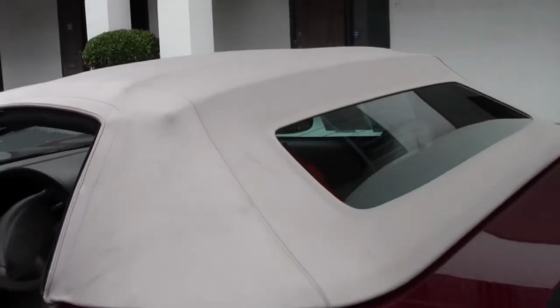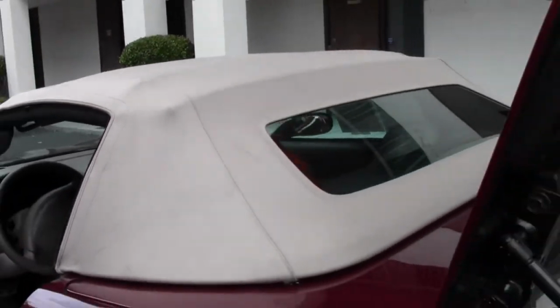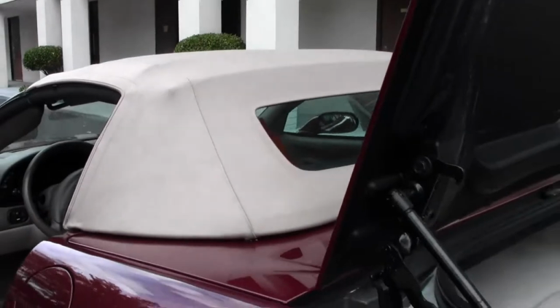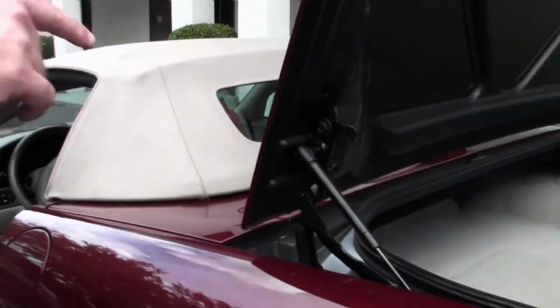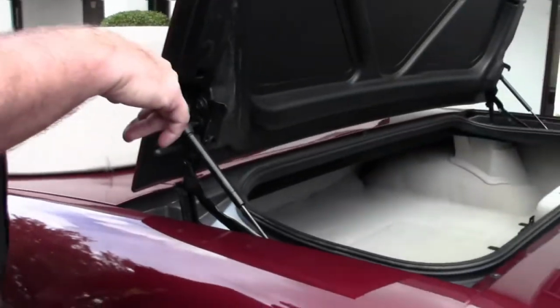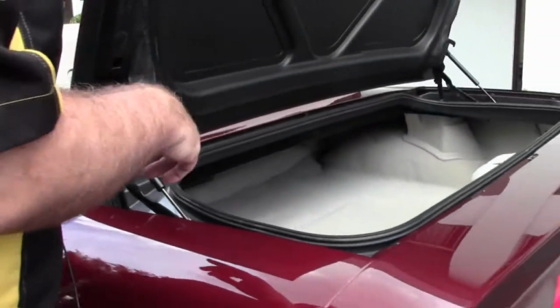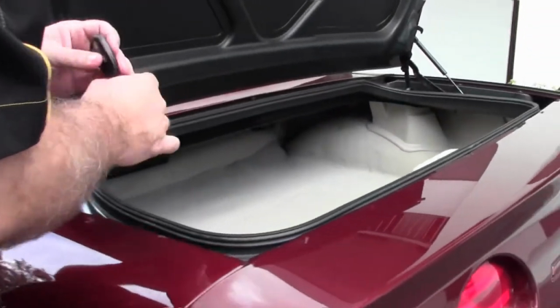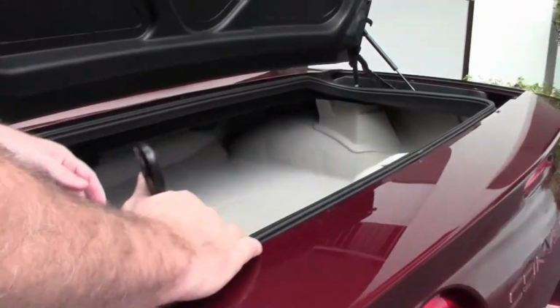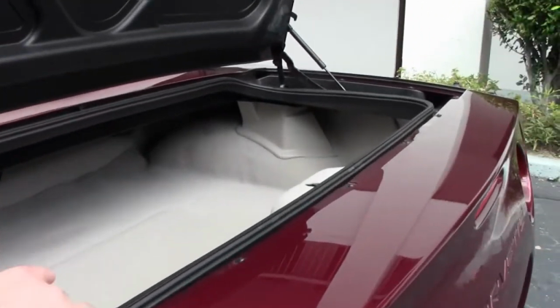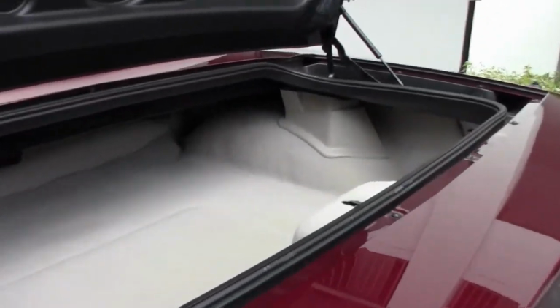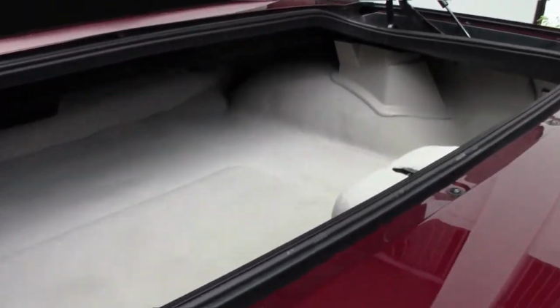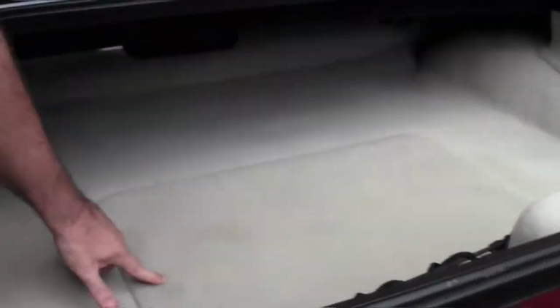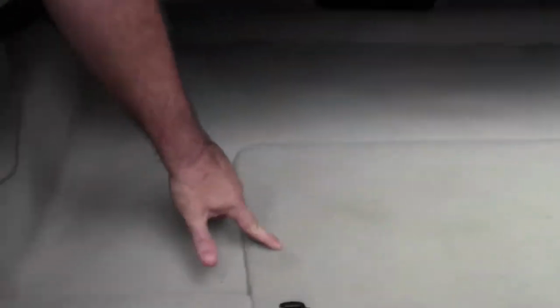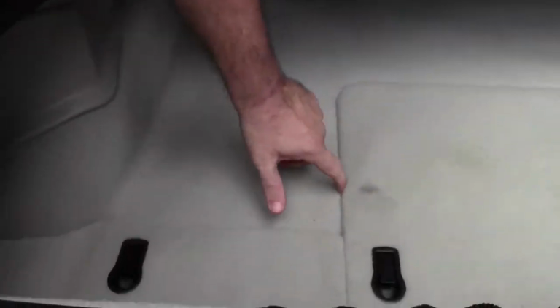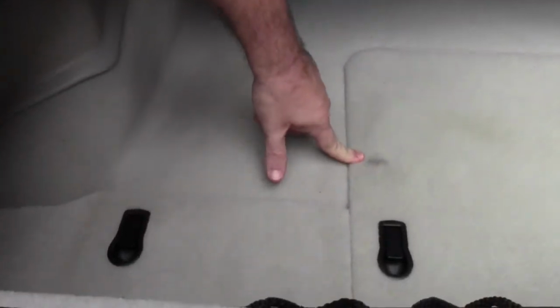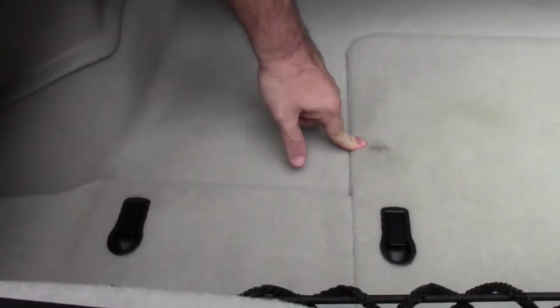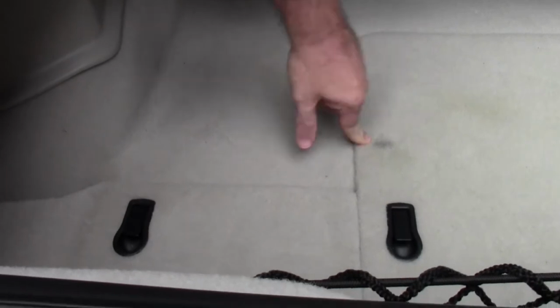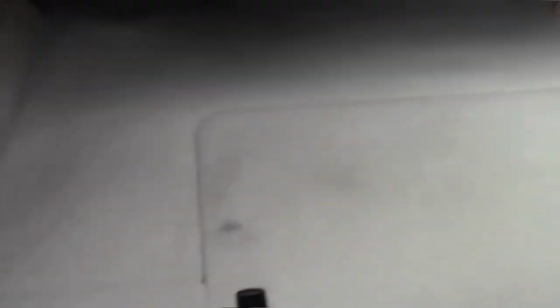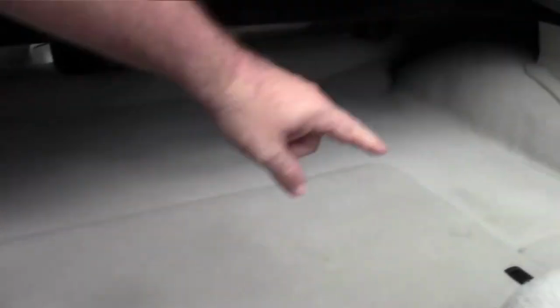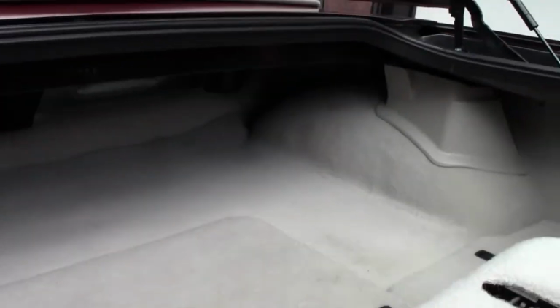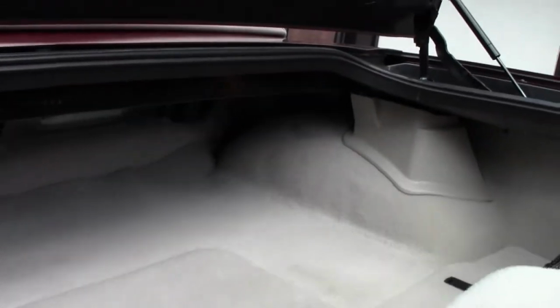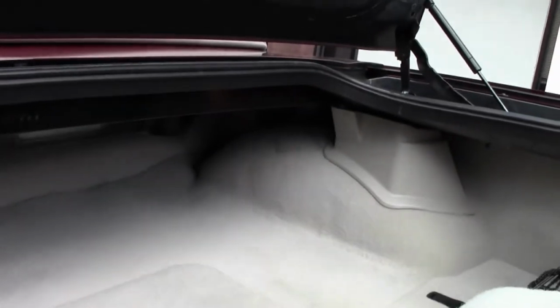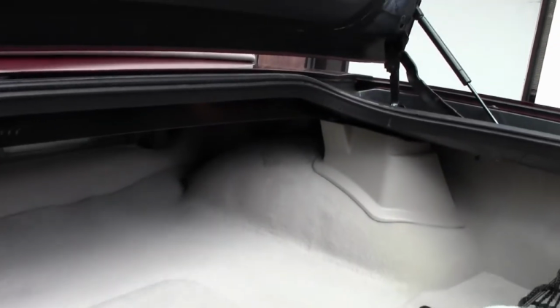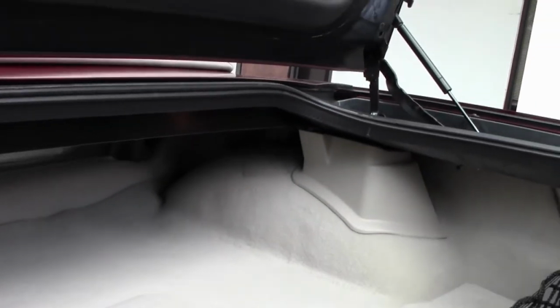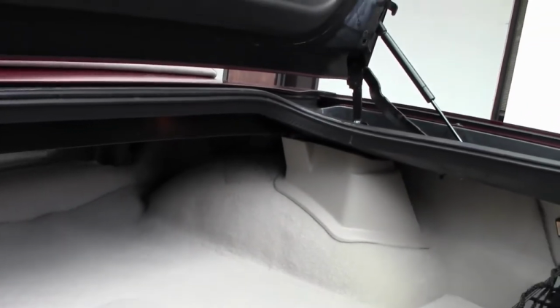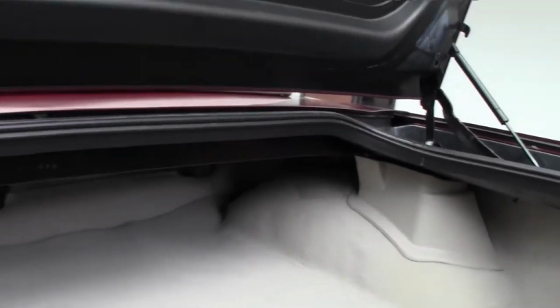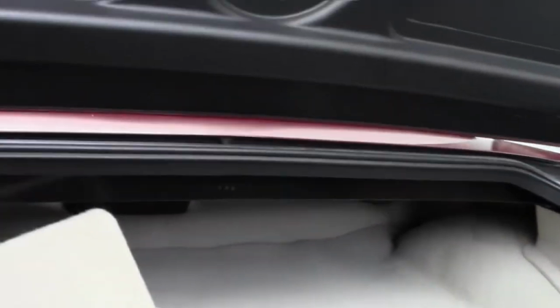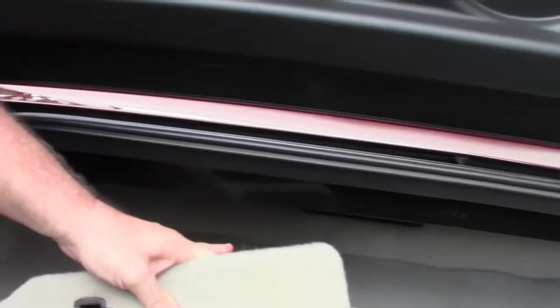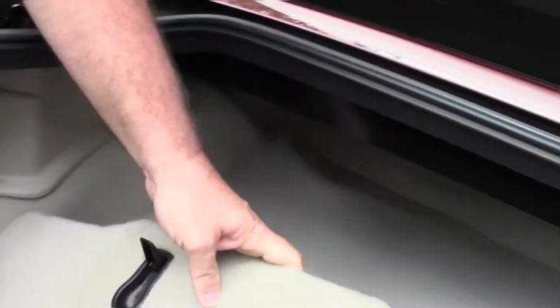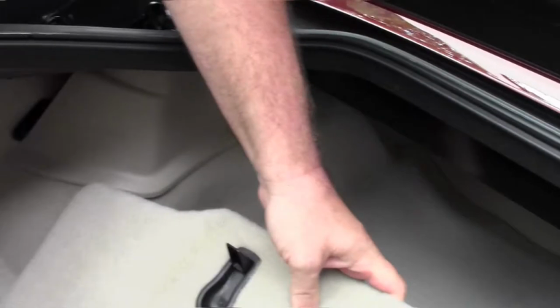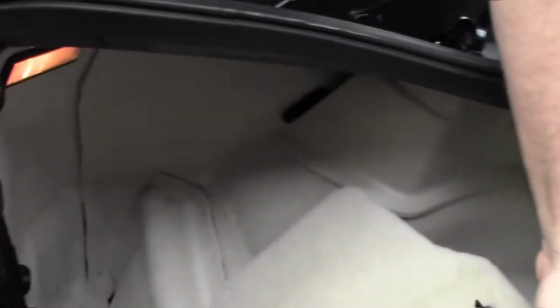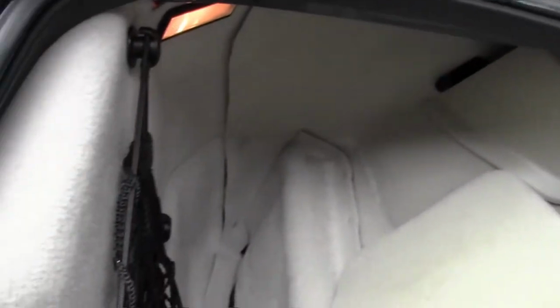Our trunk is nice and clean, free of any issues. I do notice a little bit of something got on the carpet here and over here, but I would call it in very good shape in general. Of course, your storage compartment is here.